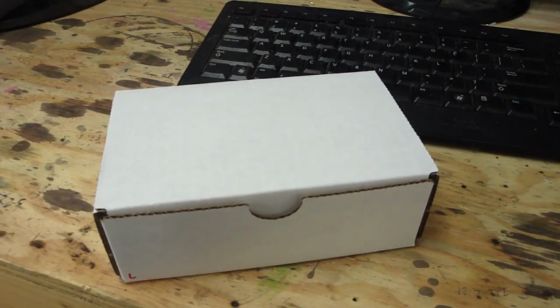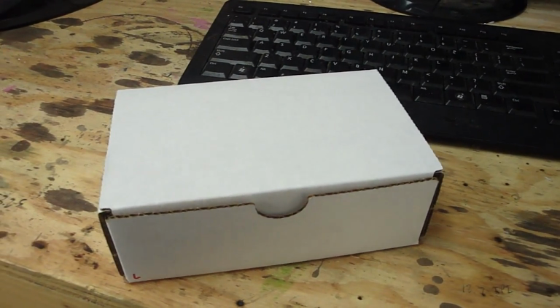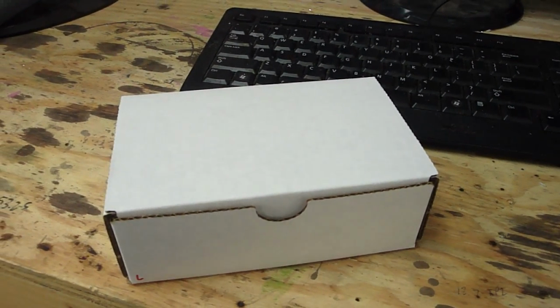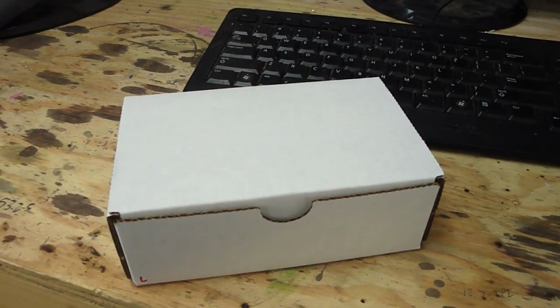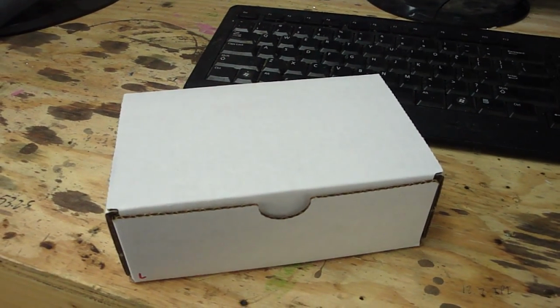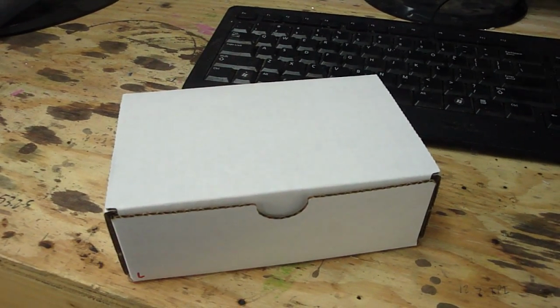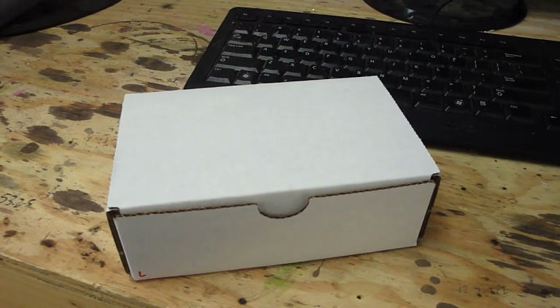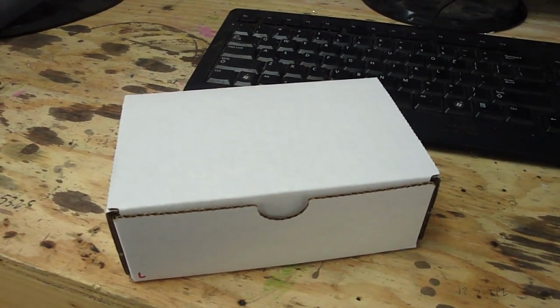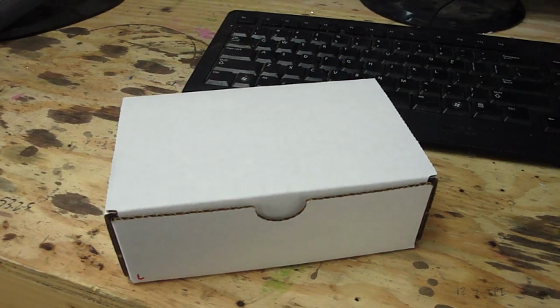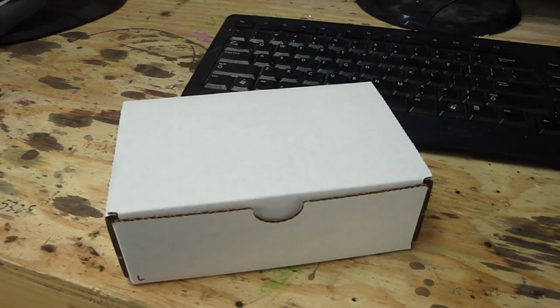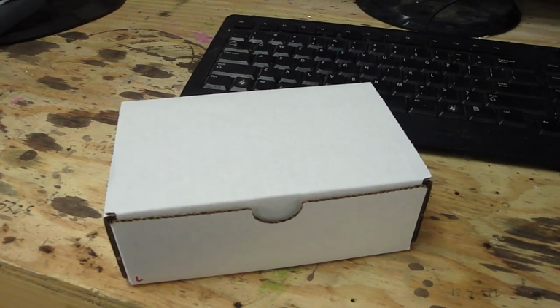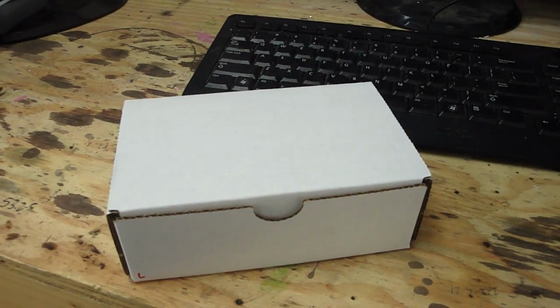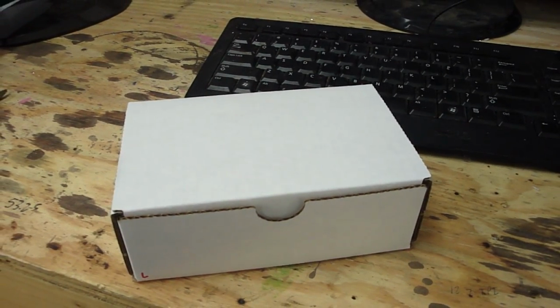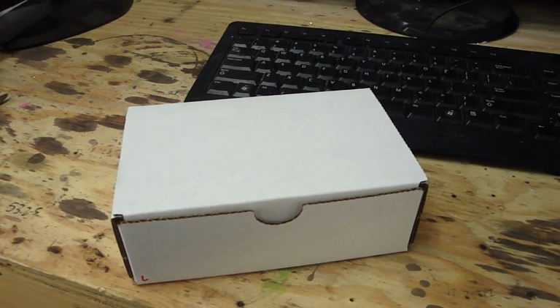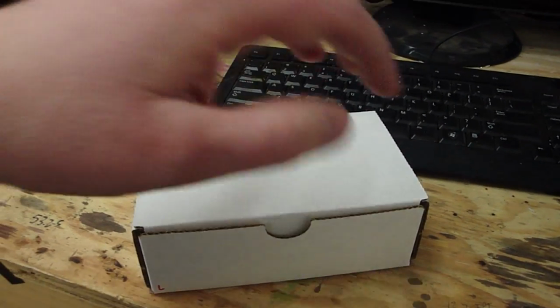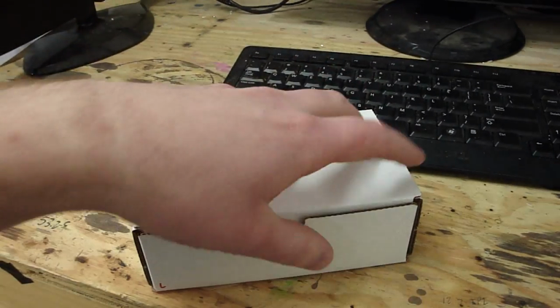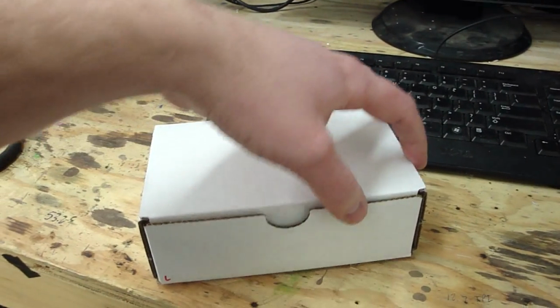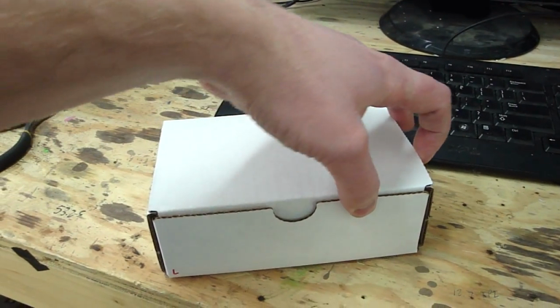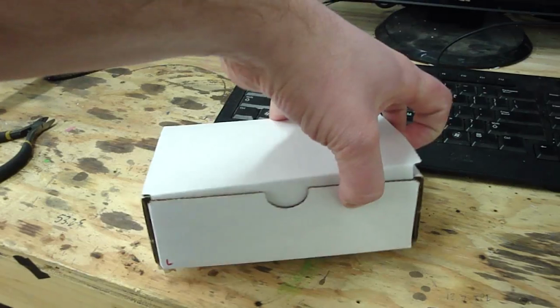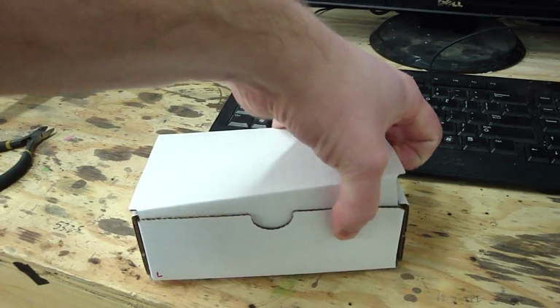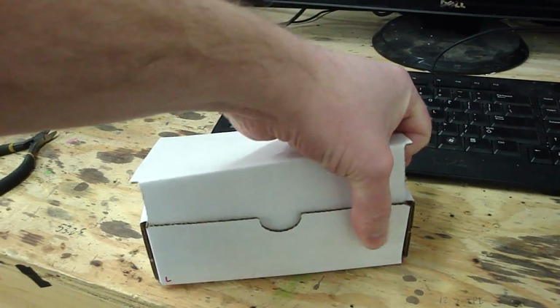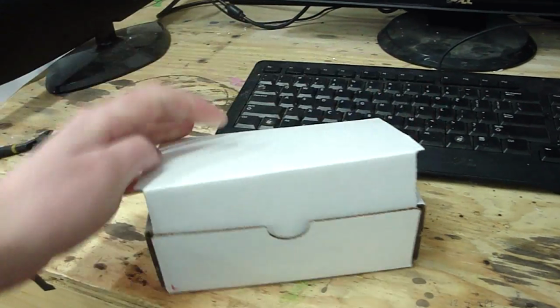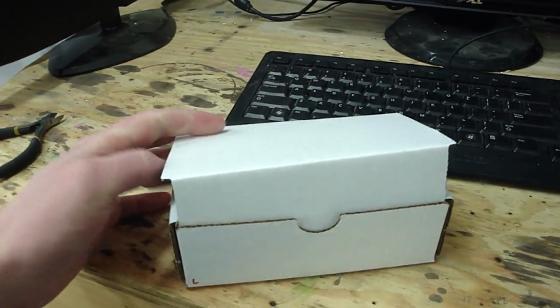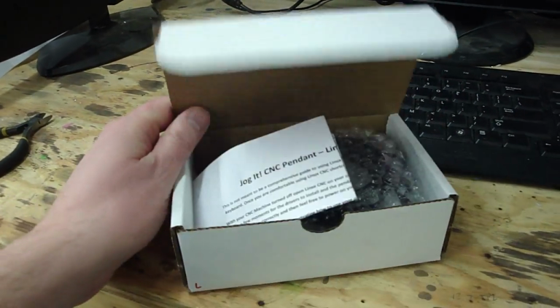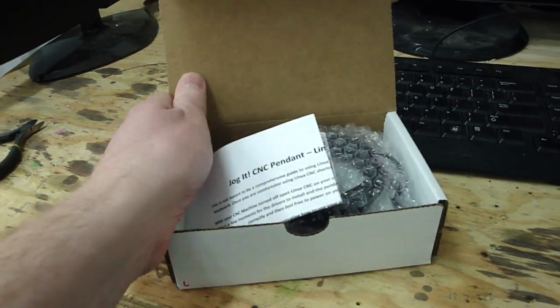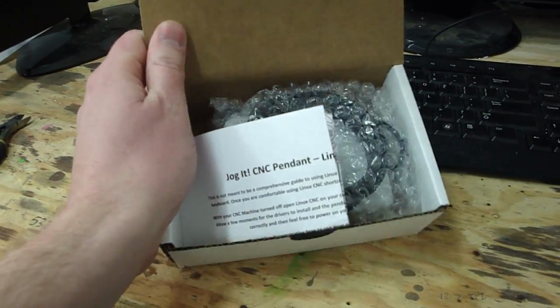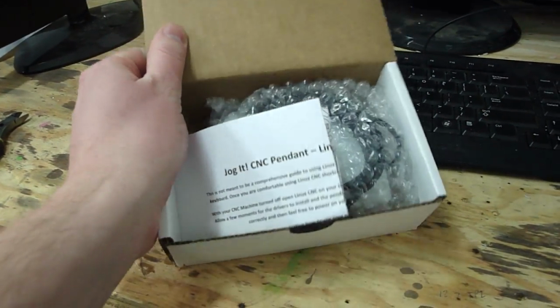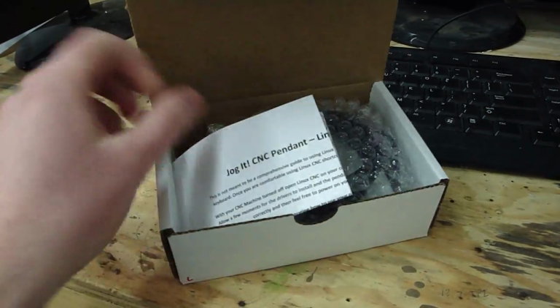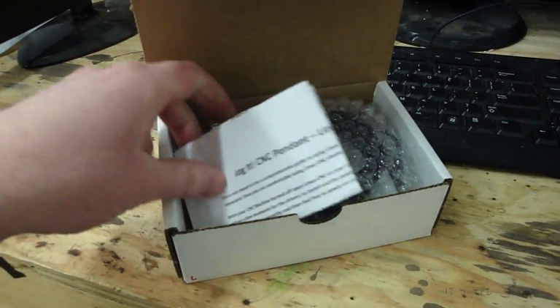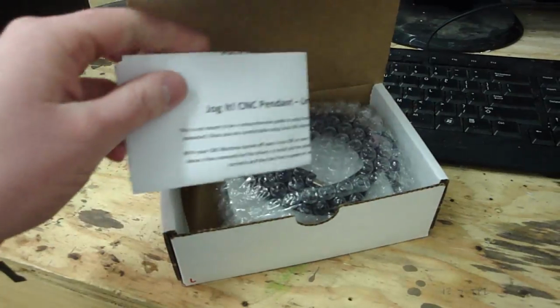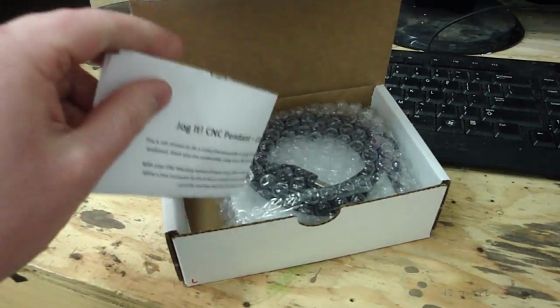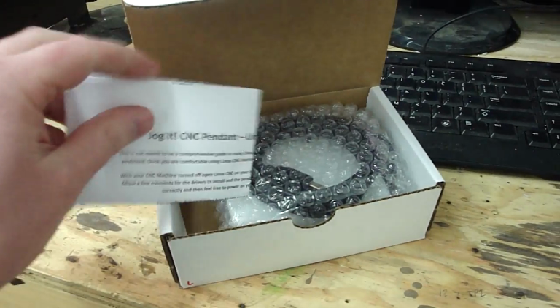This video is to show you the unboxing and initial setup of the Linux CNC version of the Jogit pendant. When you get your pendant, it's going to come in a box like this. When you open it up, you'll find the Quick Start Guide and the pendant.